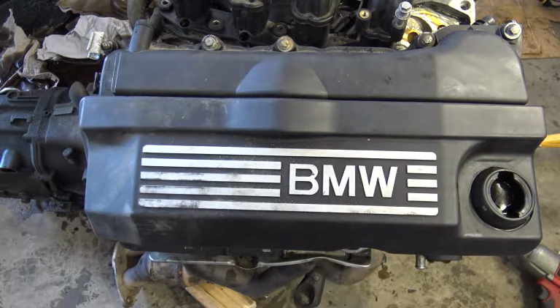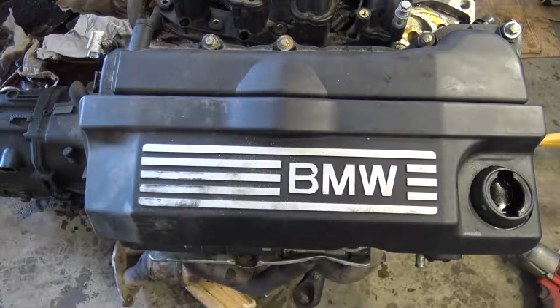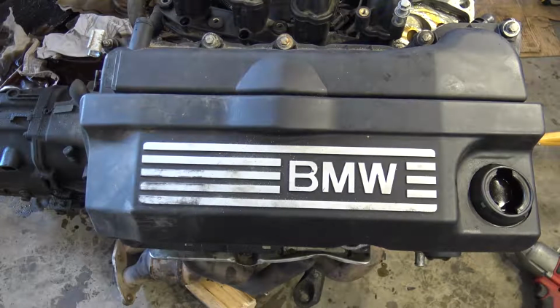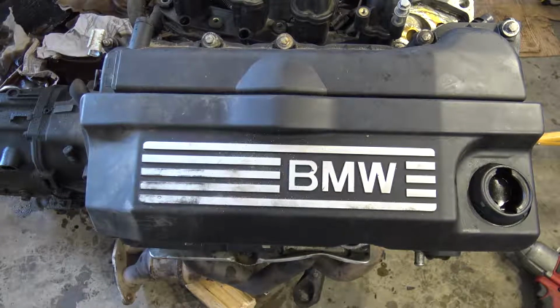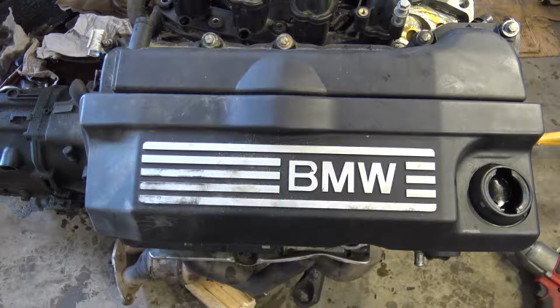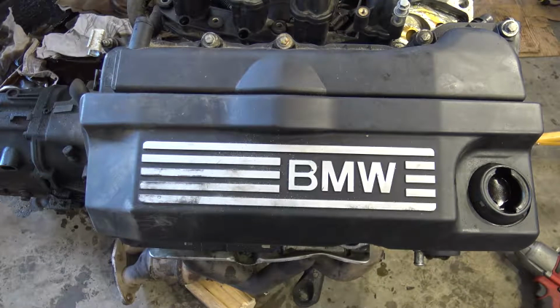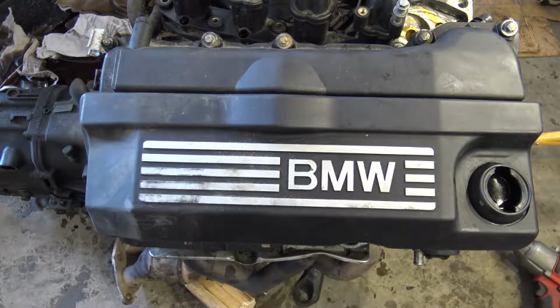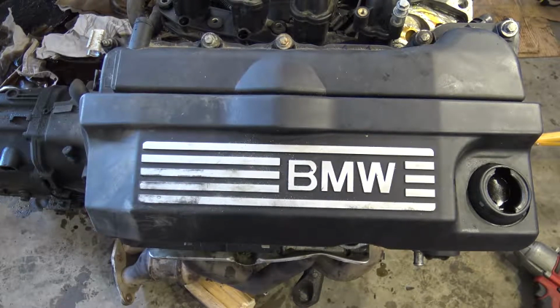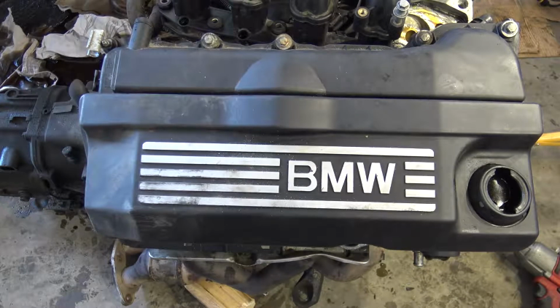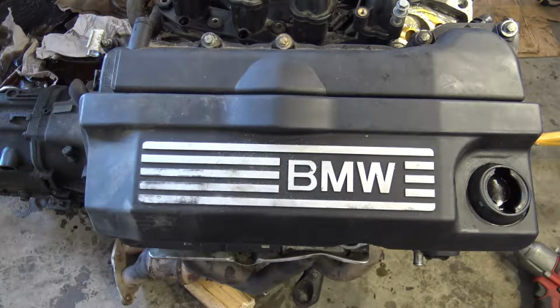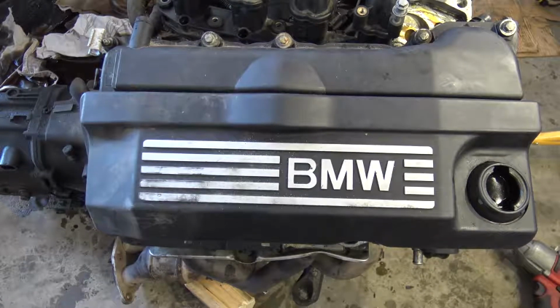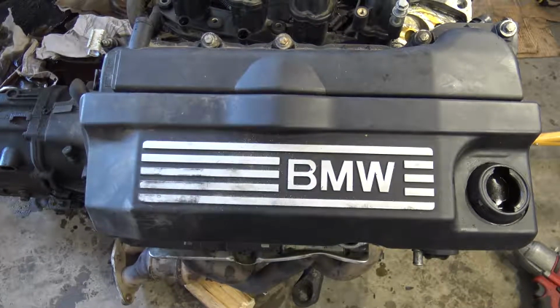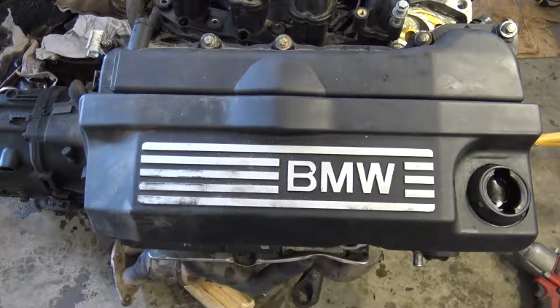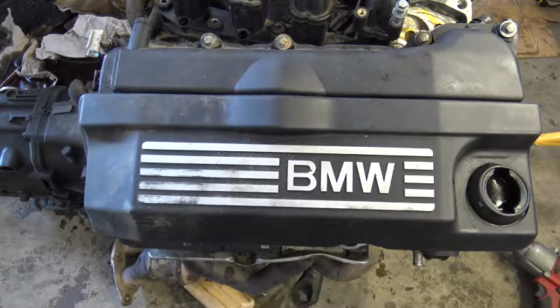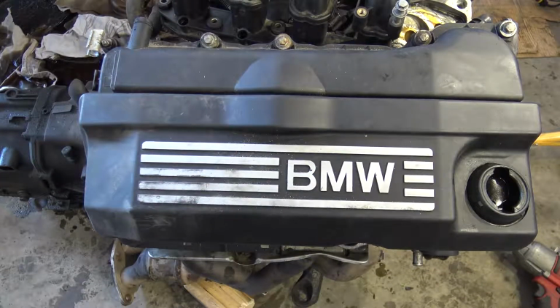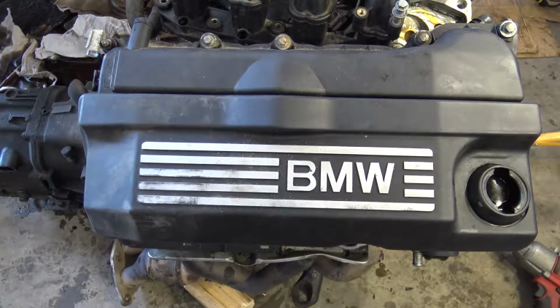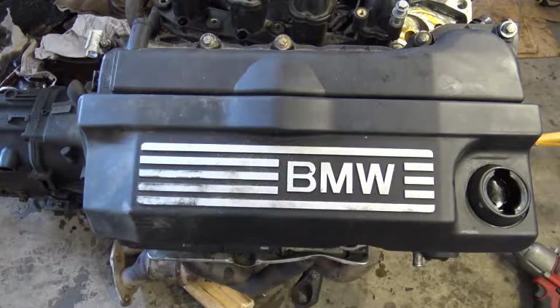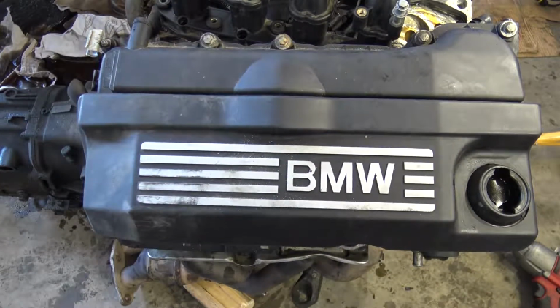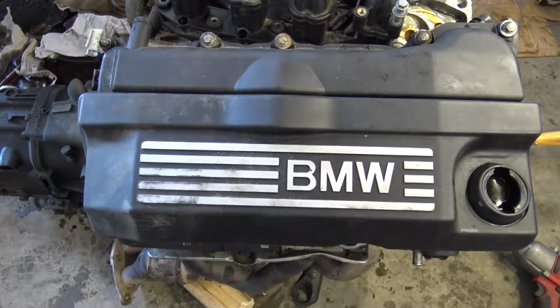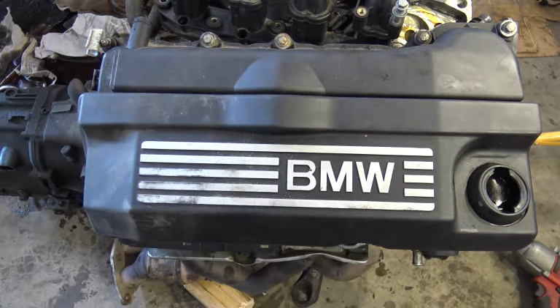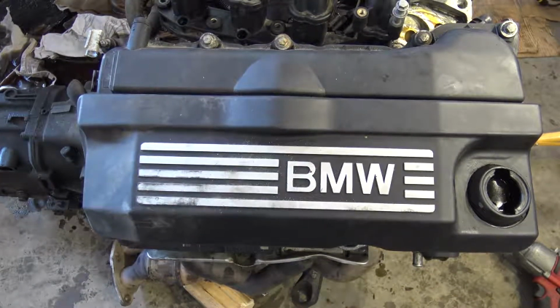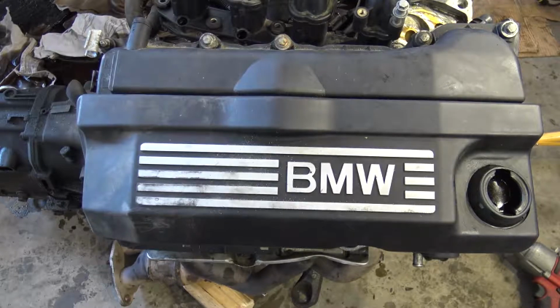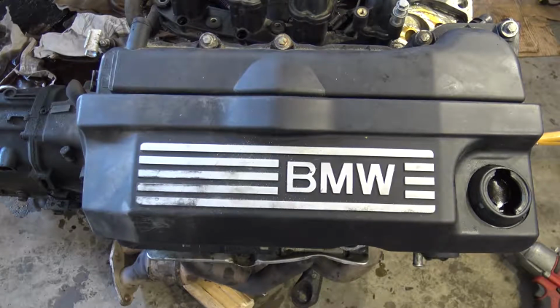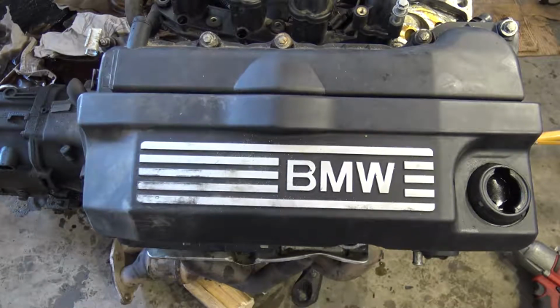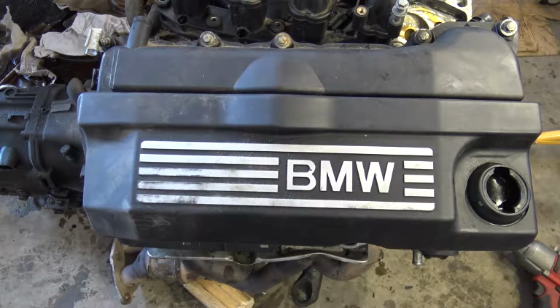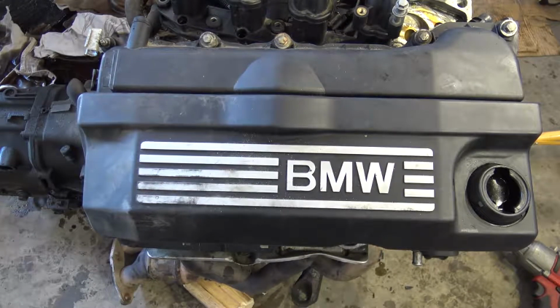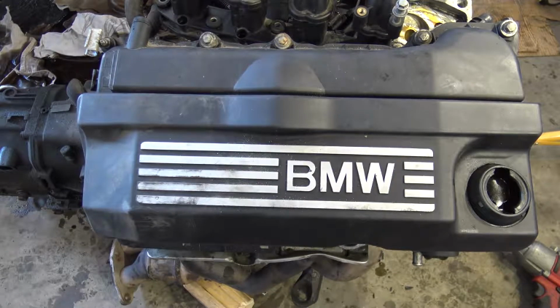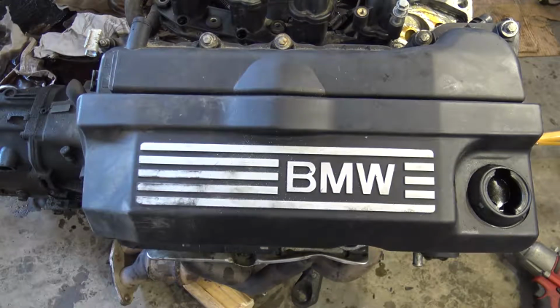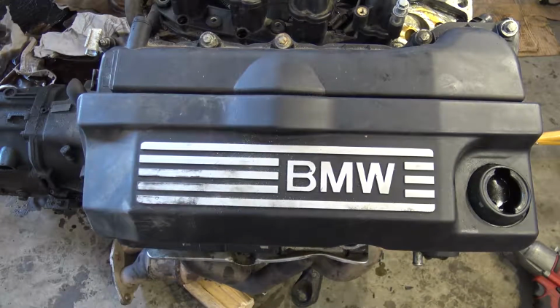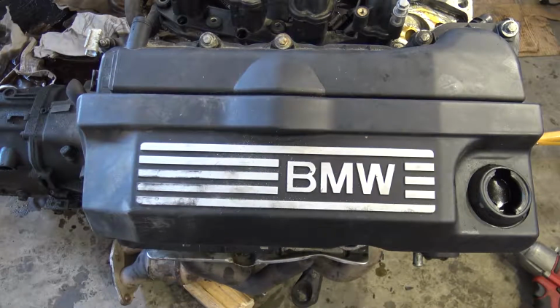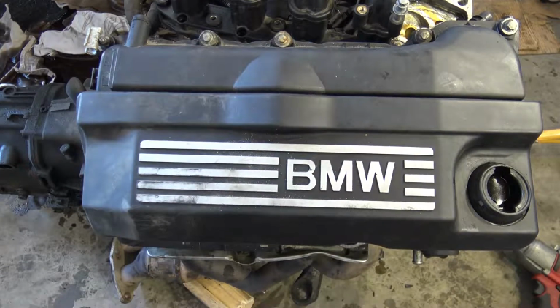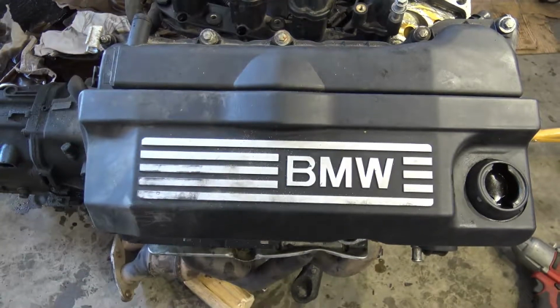Hello my friend, and next I am planning to show you how to replace this BMW 3 series engine's temp sensor.